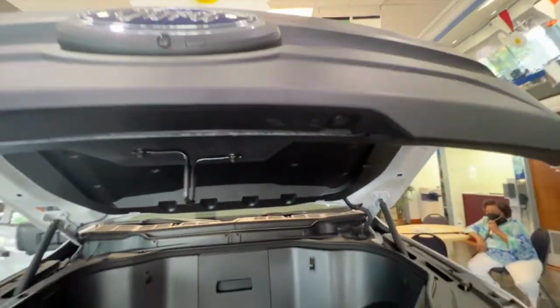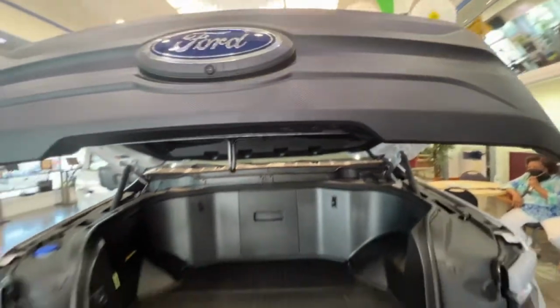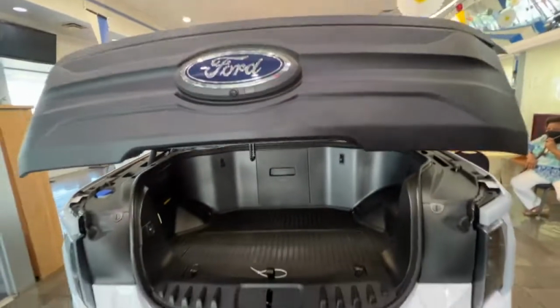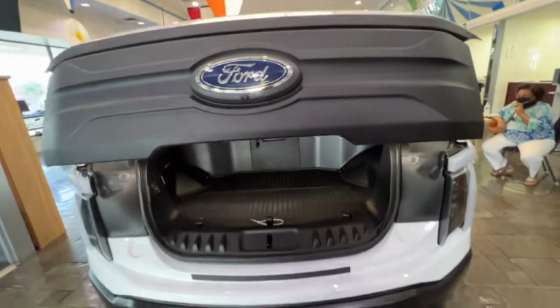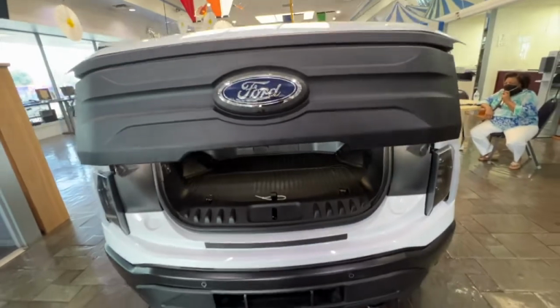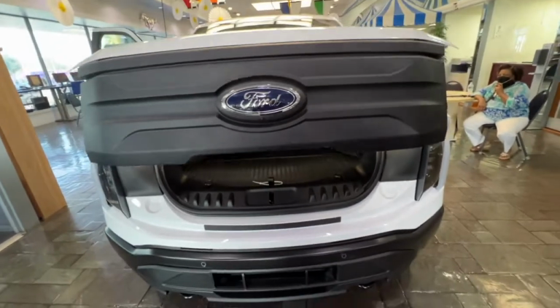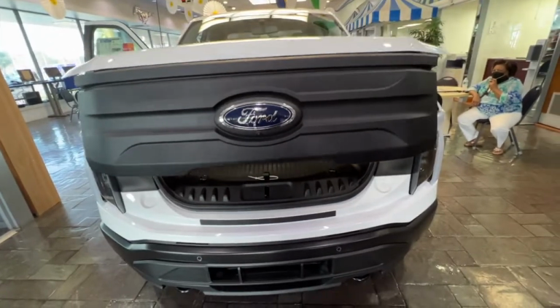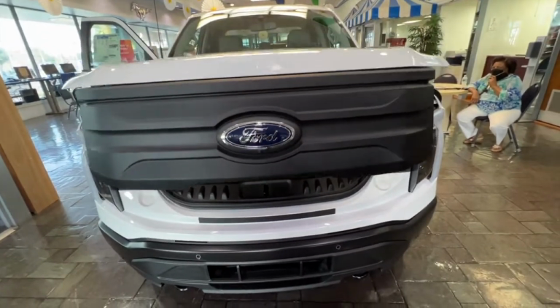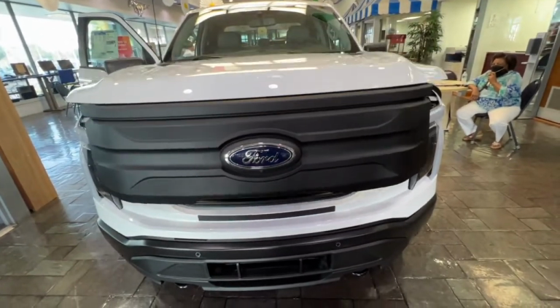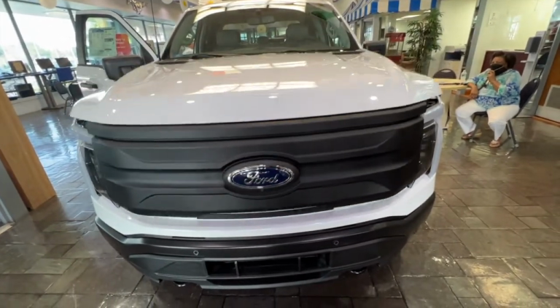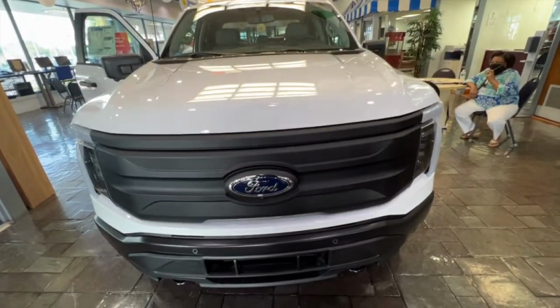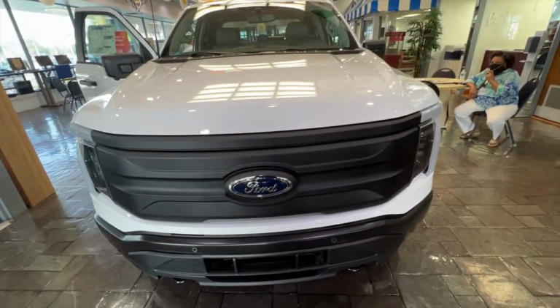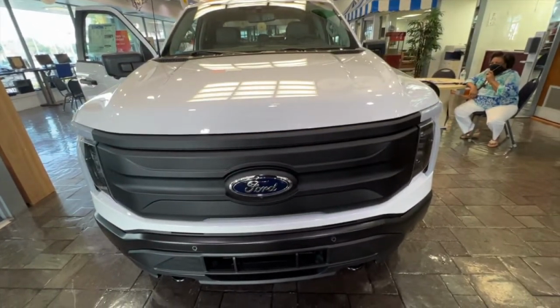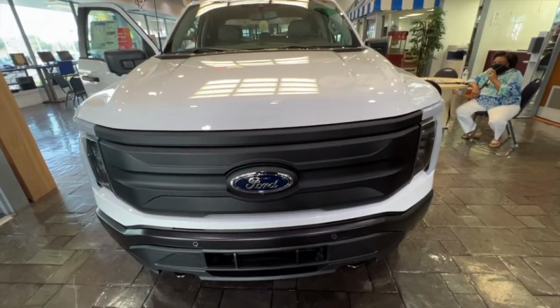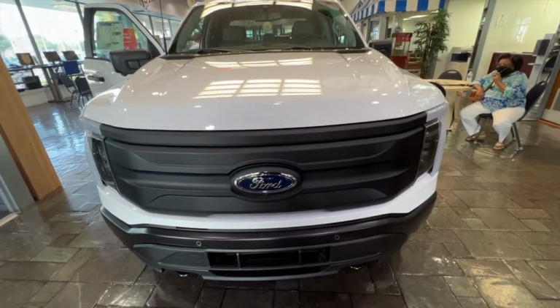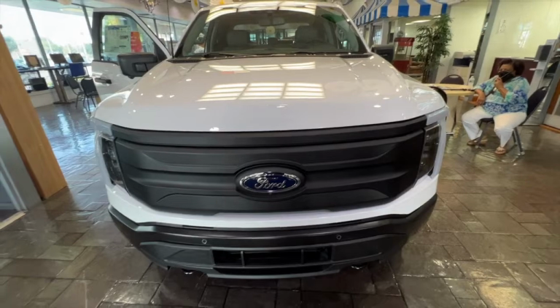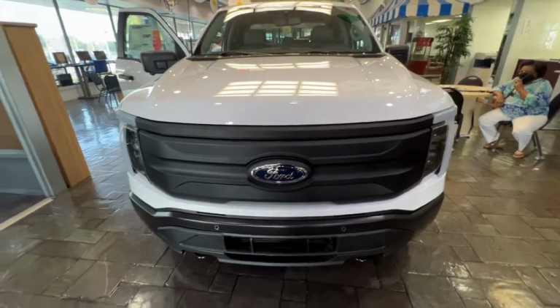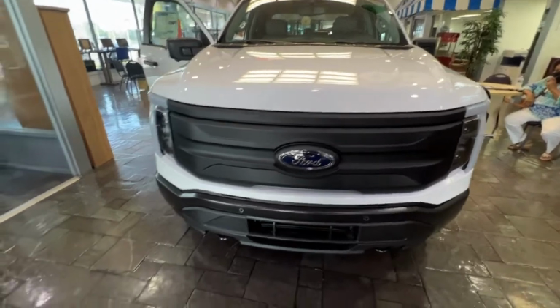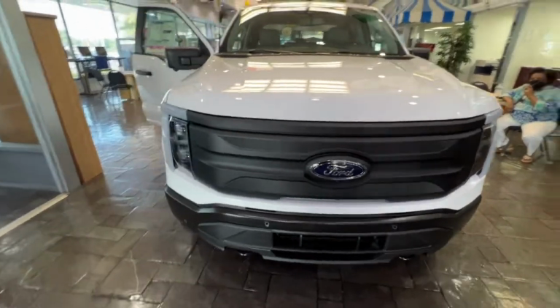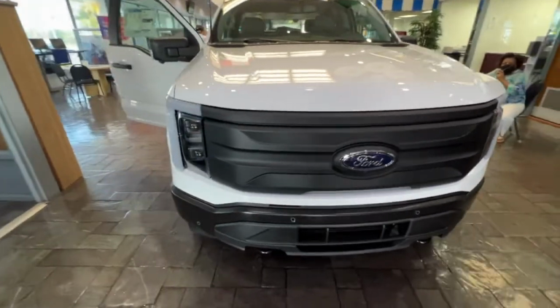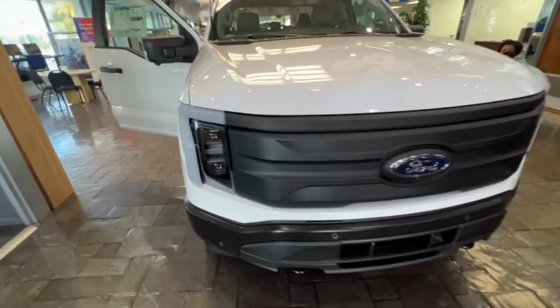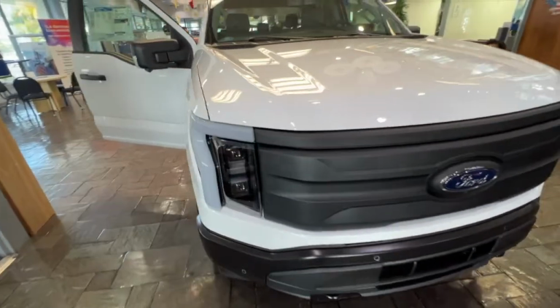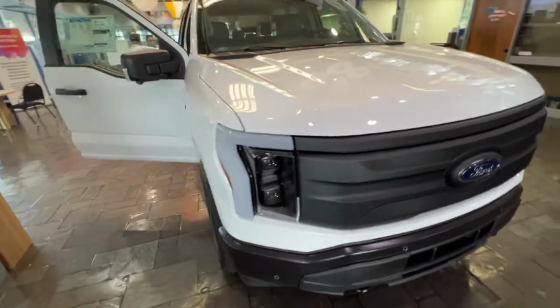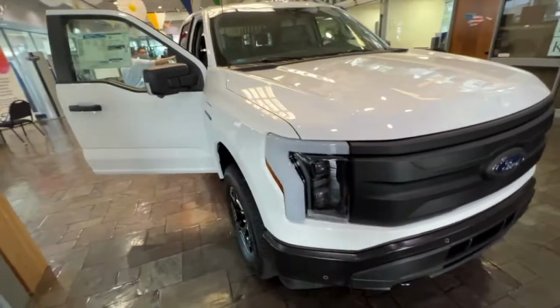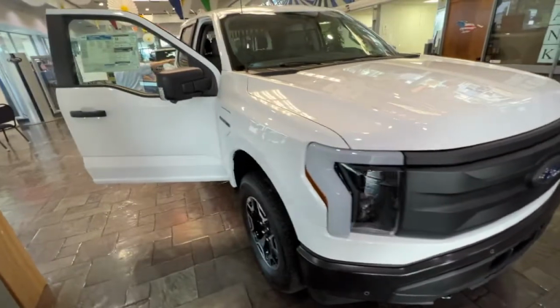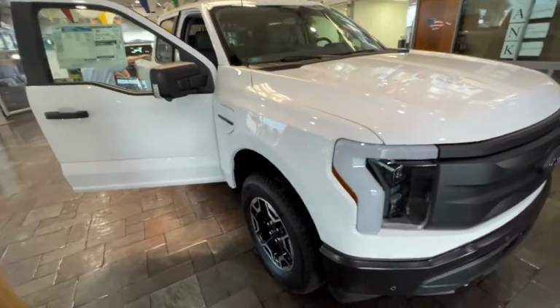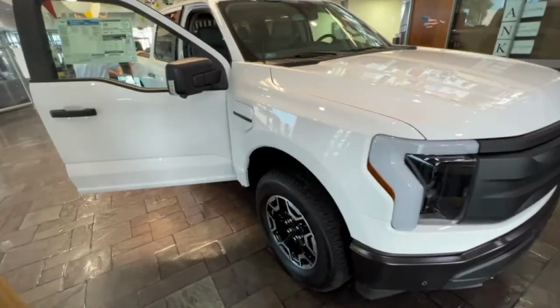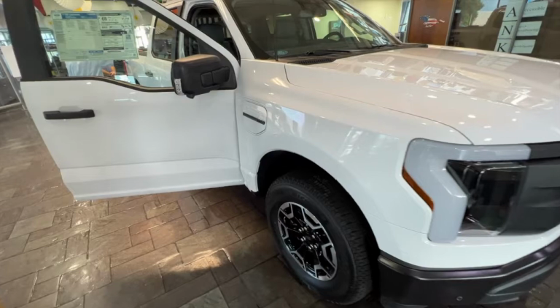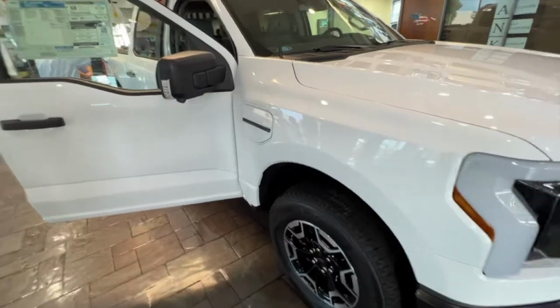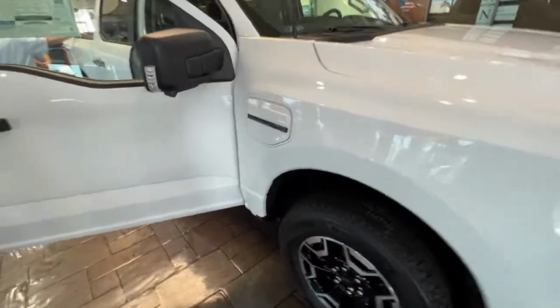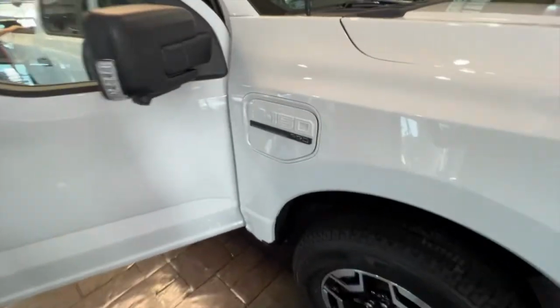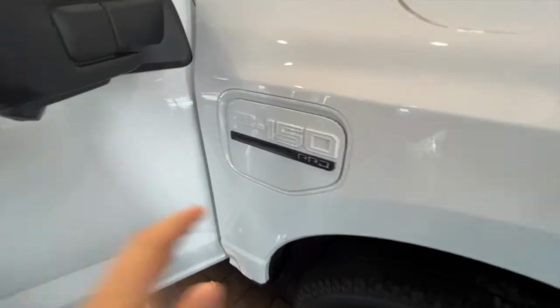The frunk drops down. The grill could look a little better — maybe wrapping it and paint matching it to the body of the car might look nicer. We'll see what happens on the aftermarket.